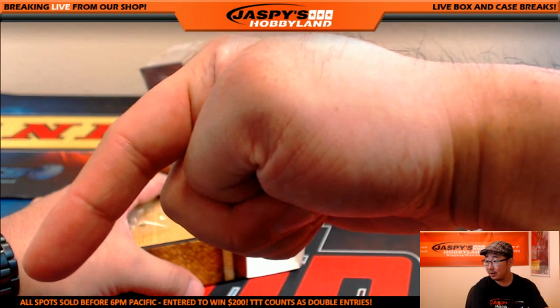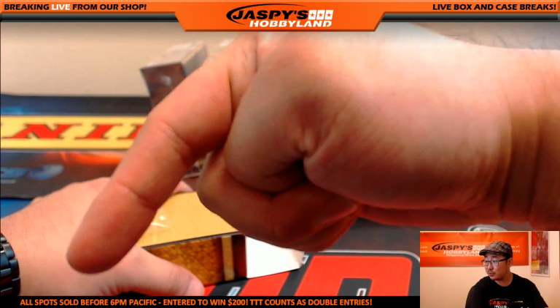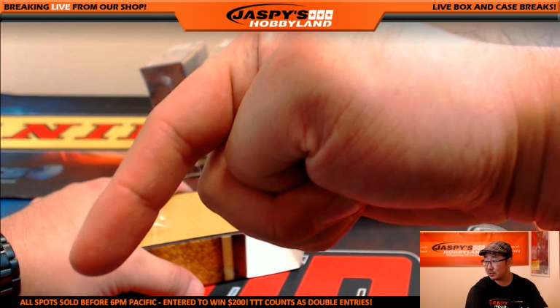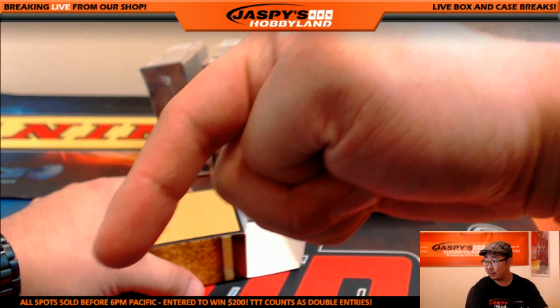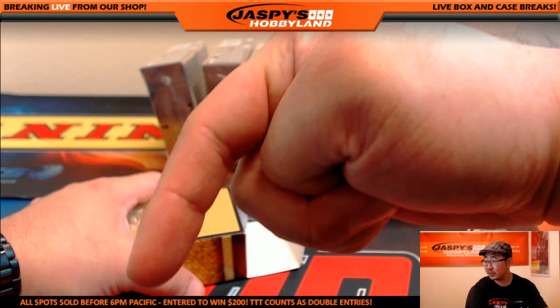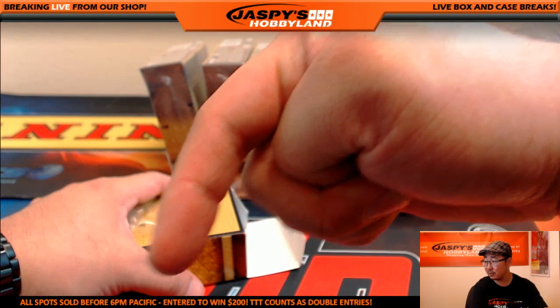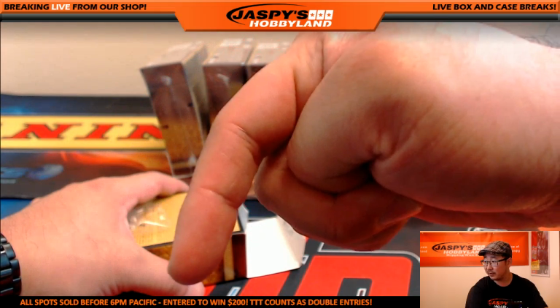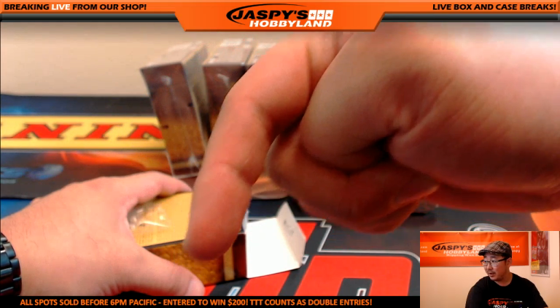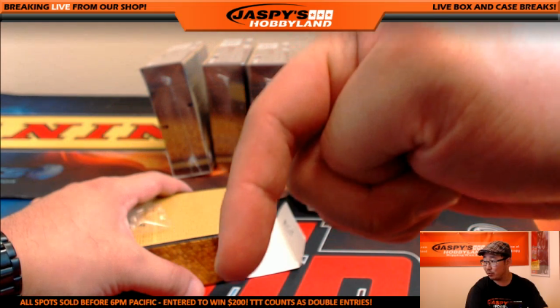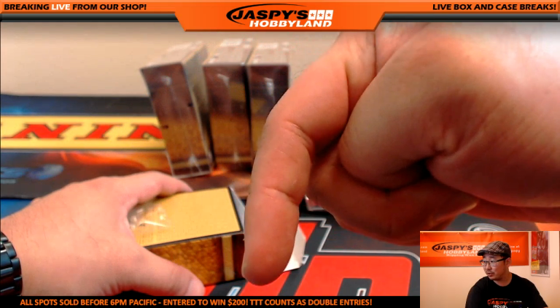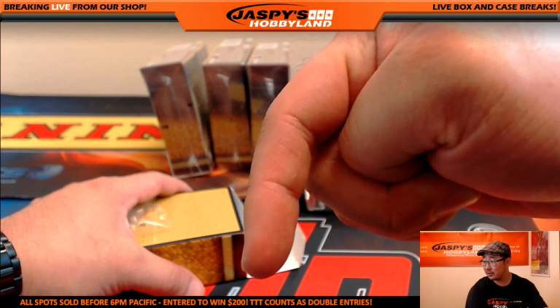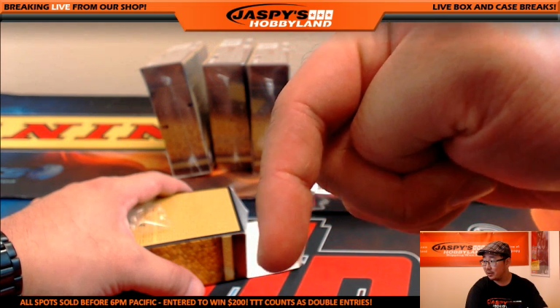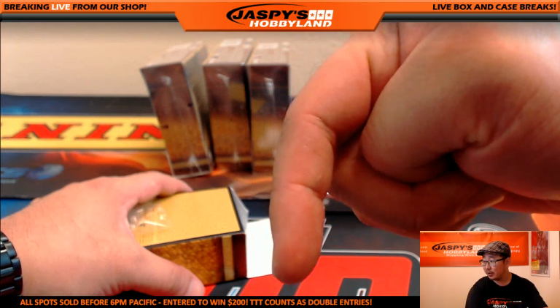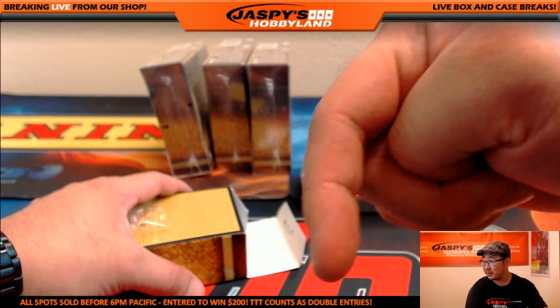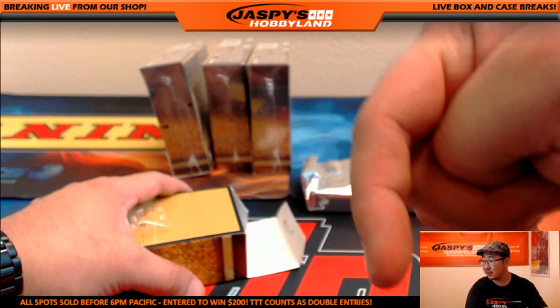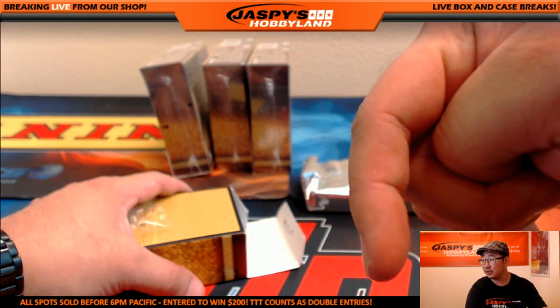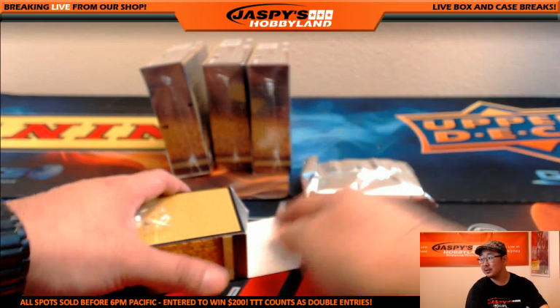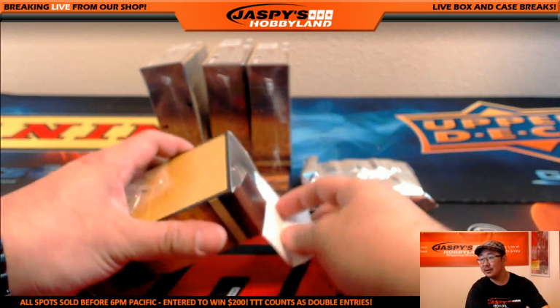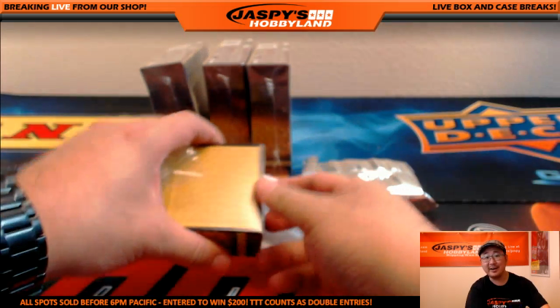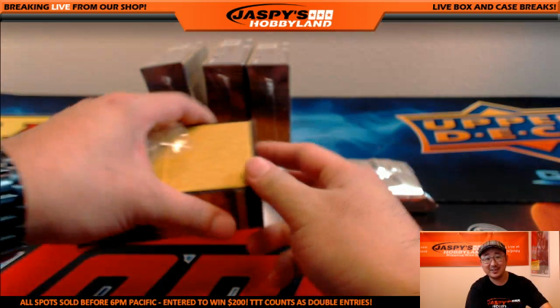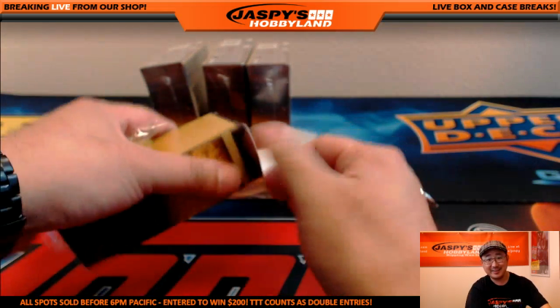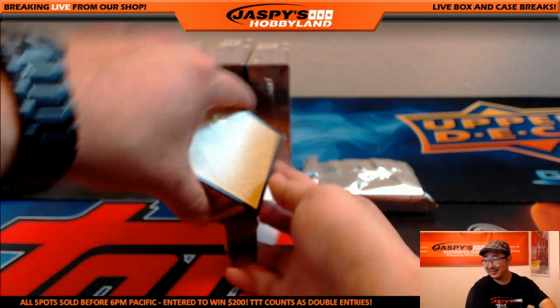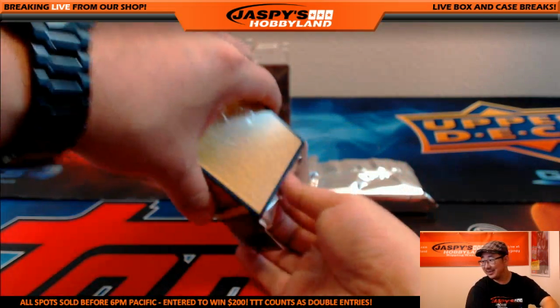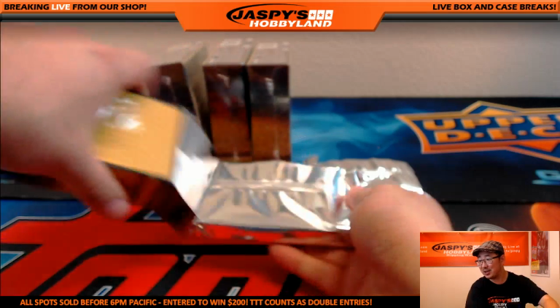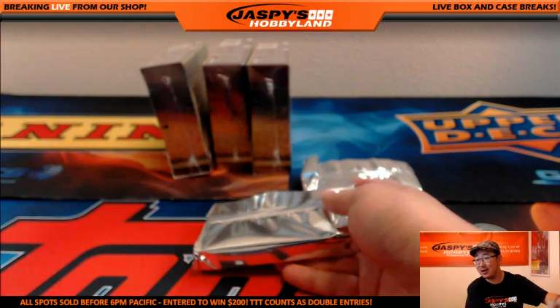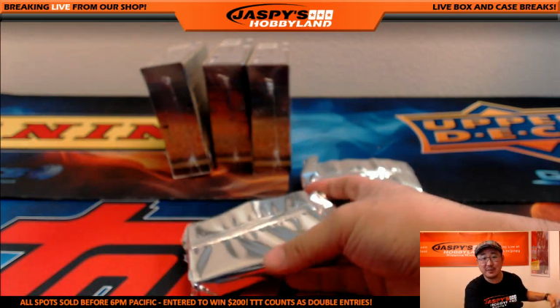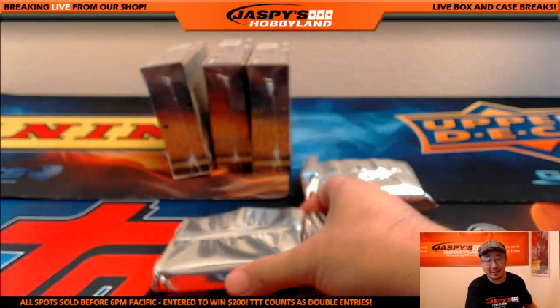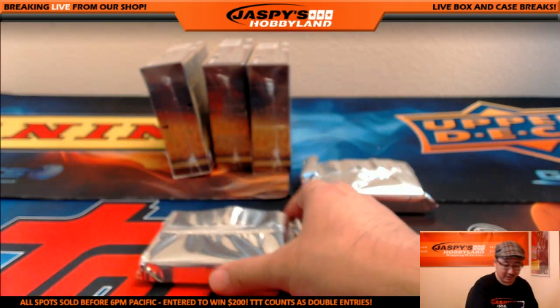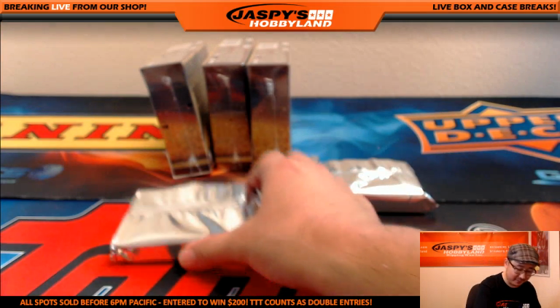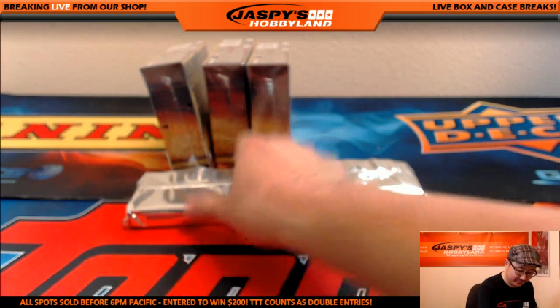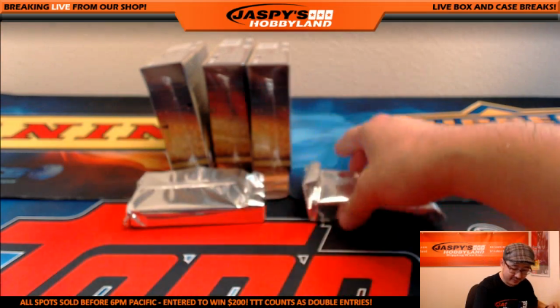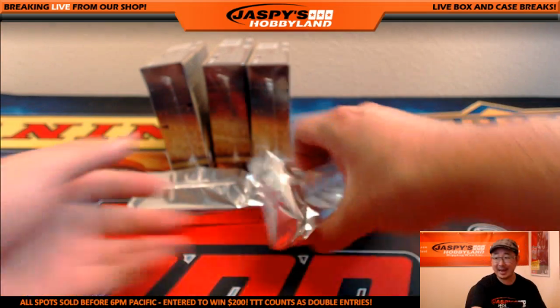All spots sold before 6 o'clock Pacific — enter to win $200. Triple Threads counts as double entries. That's all on jaspyshobbyland.com — make it happen.